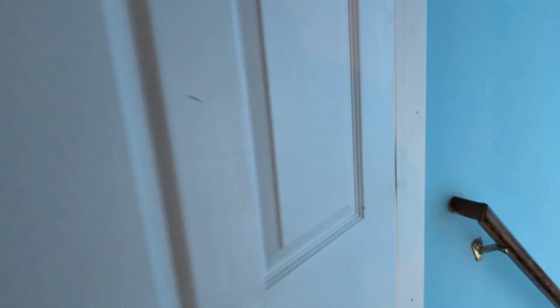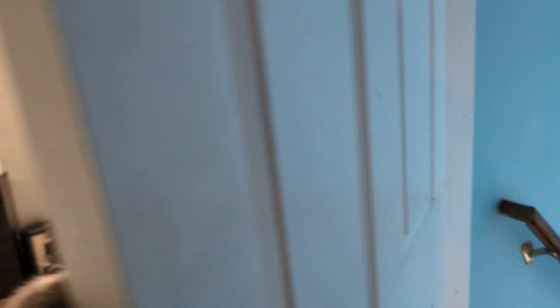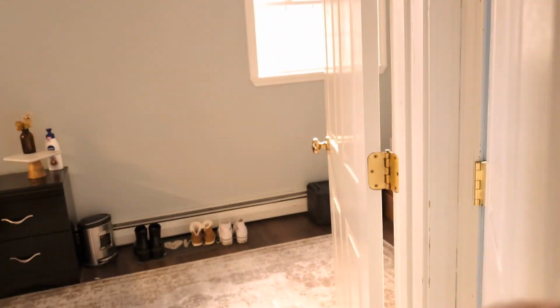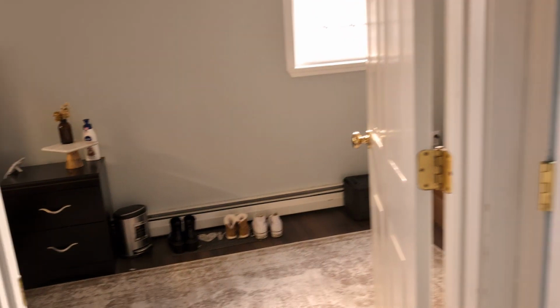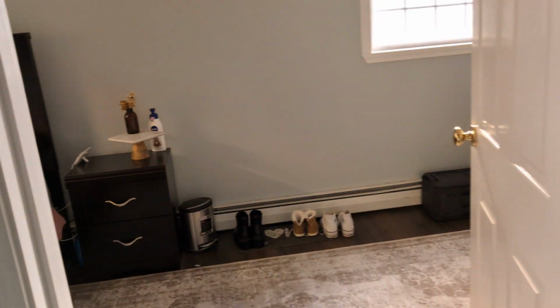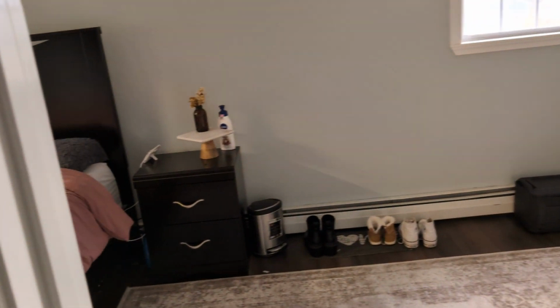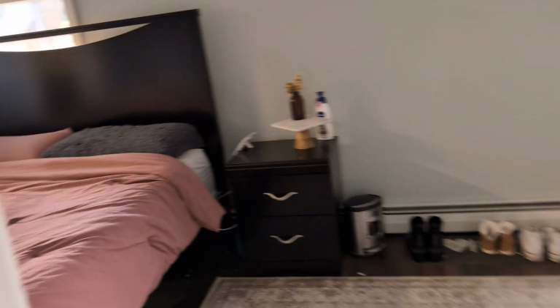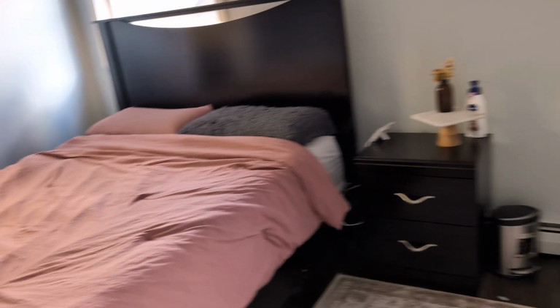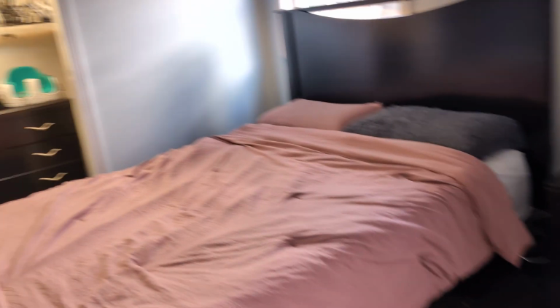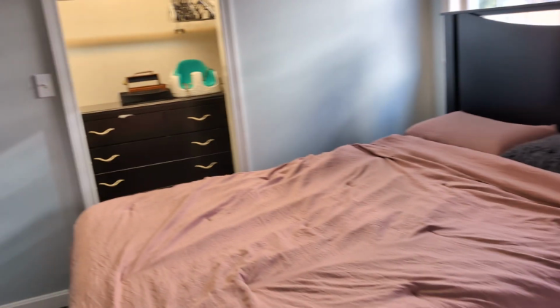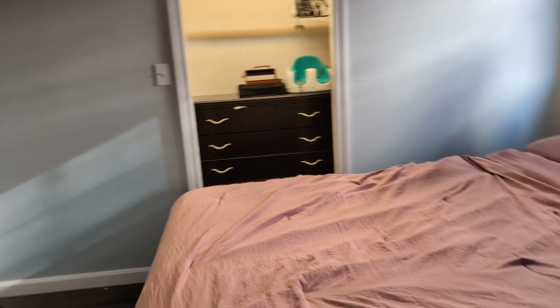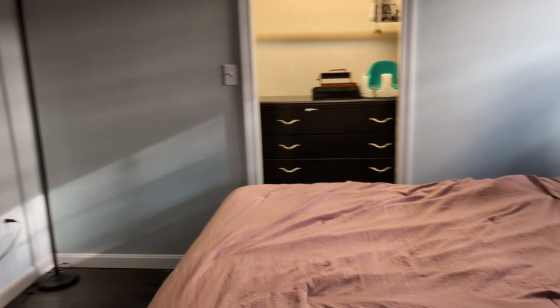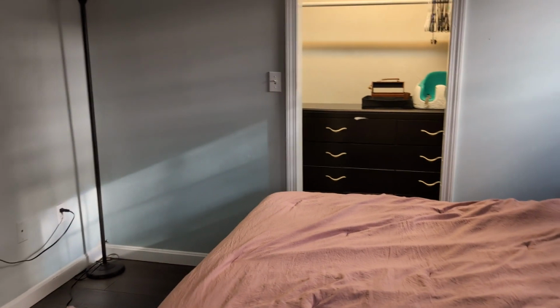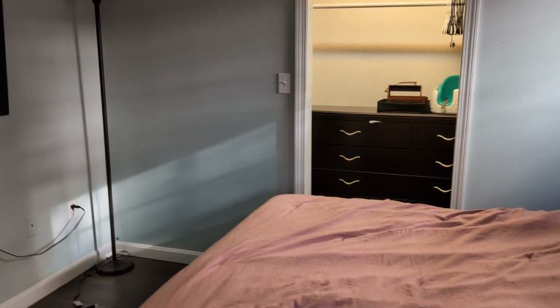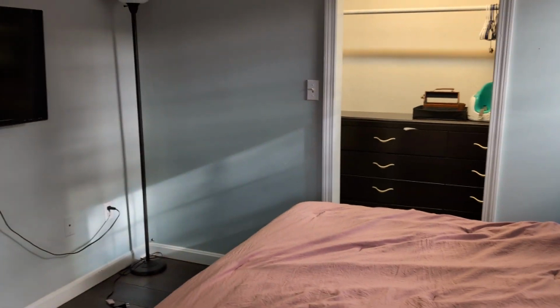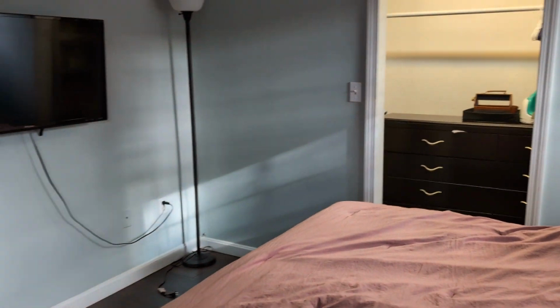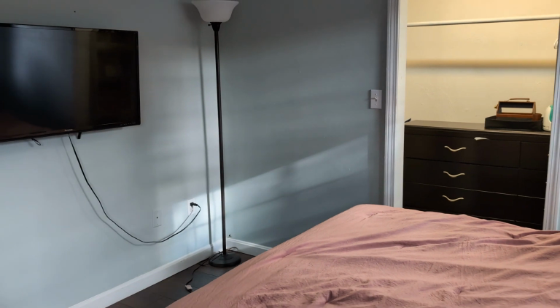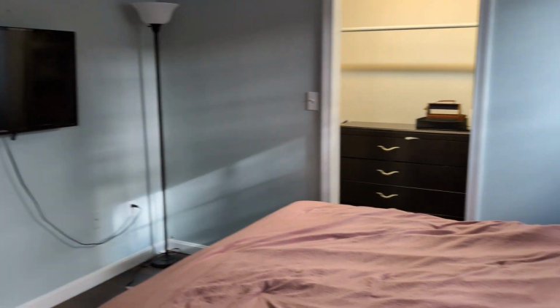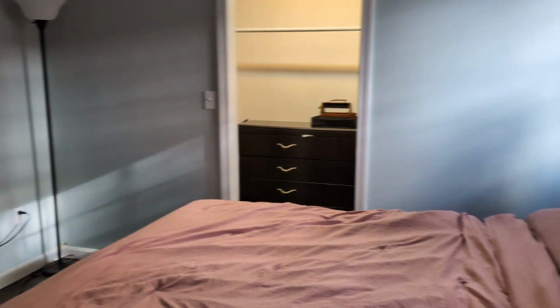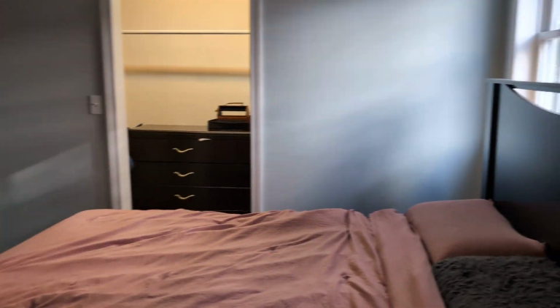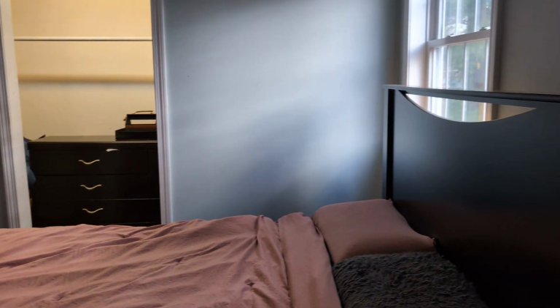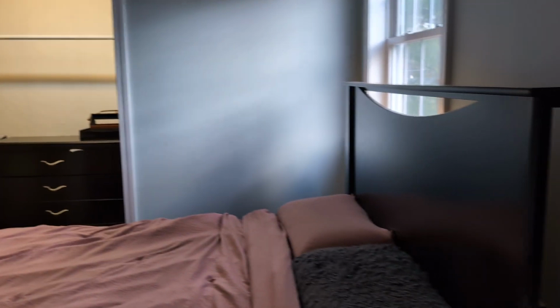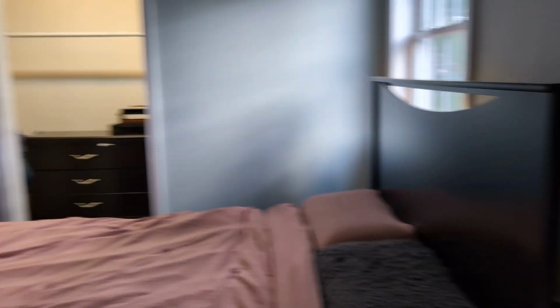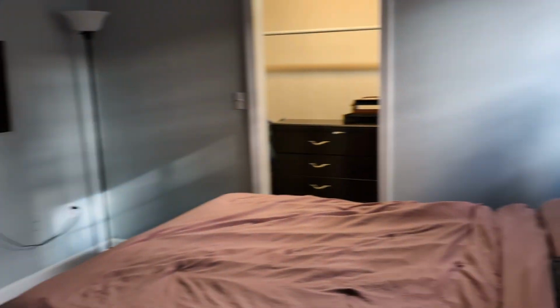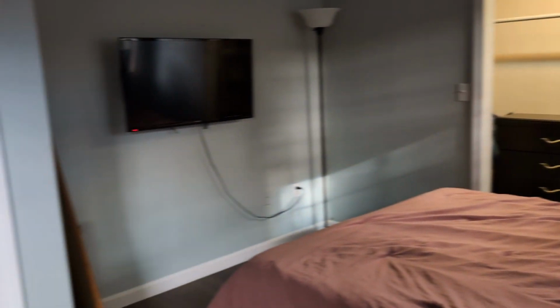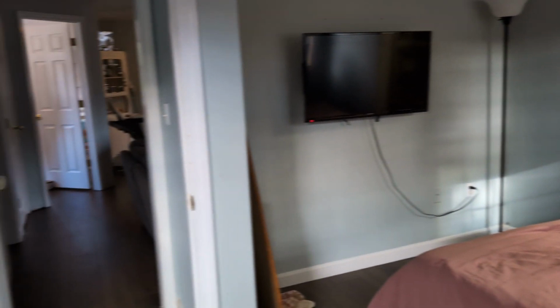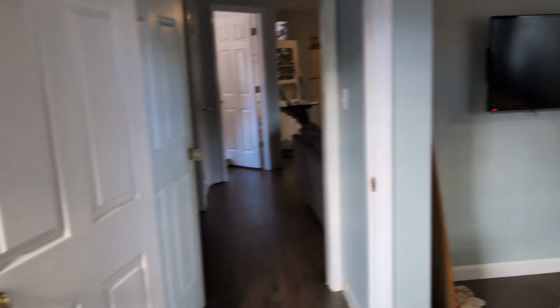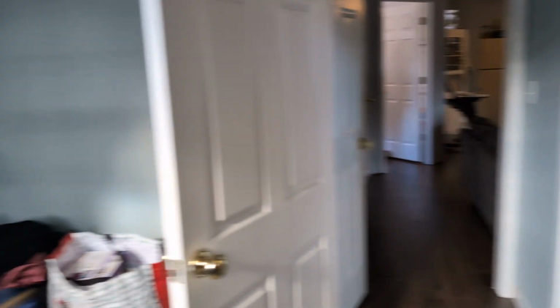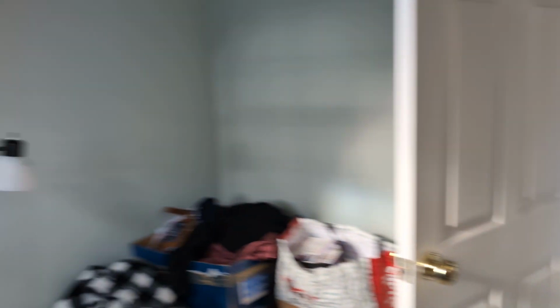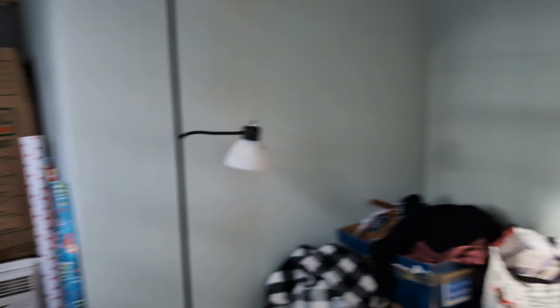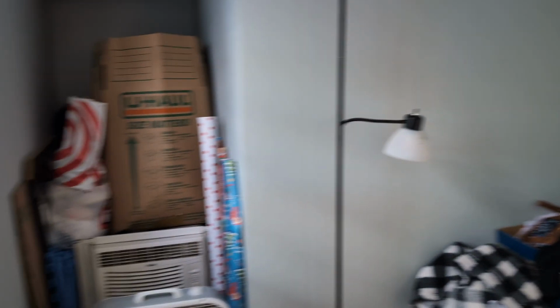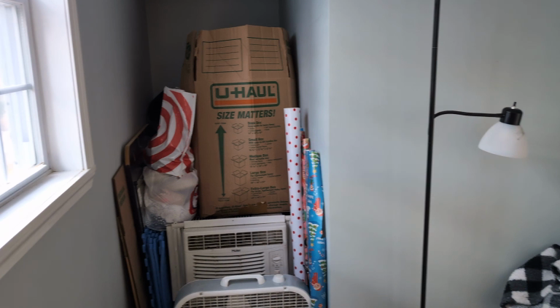Bedroom on top of the stairway to the right. Storage area right there.